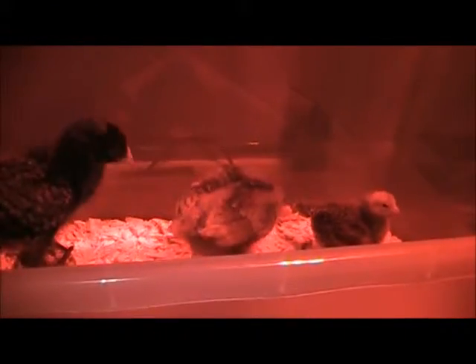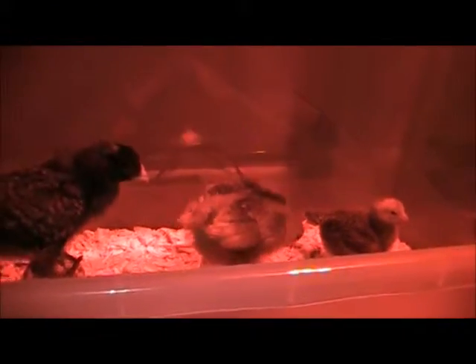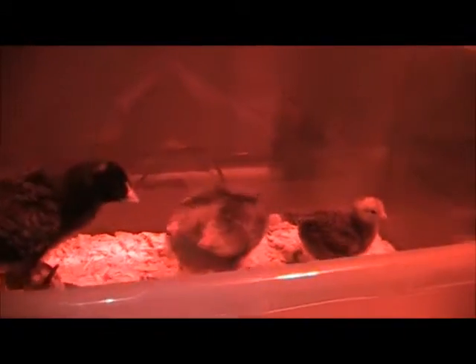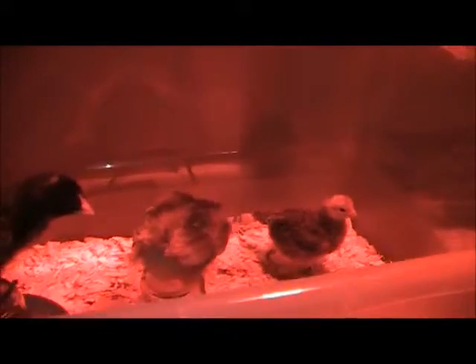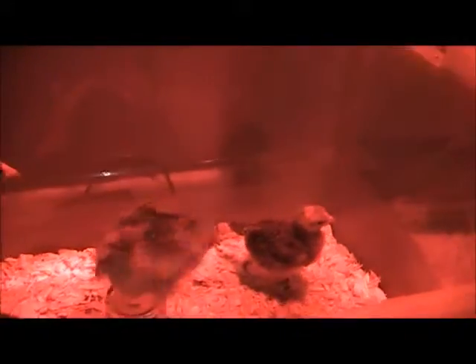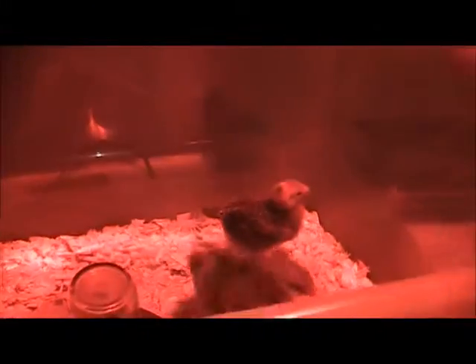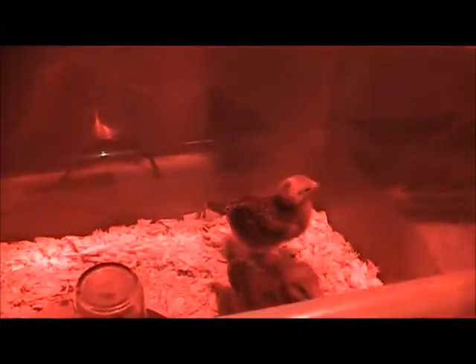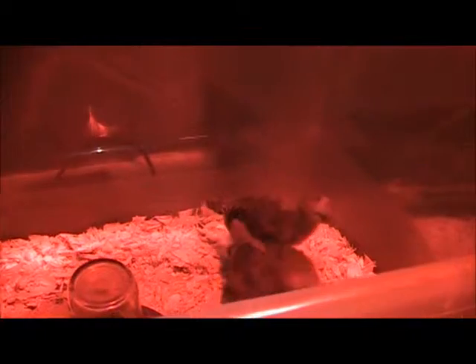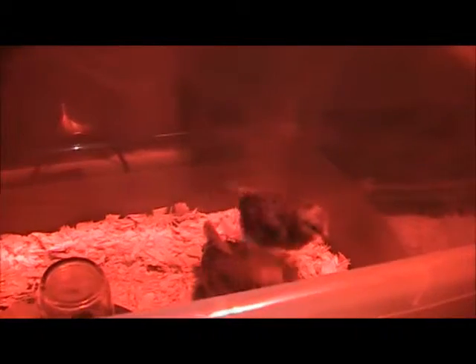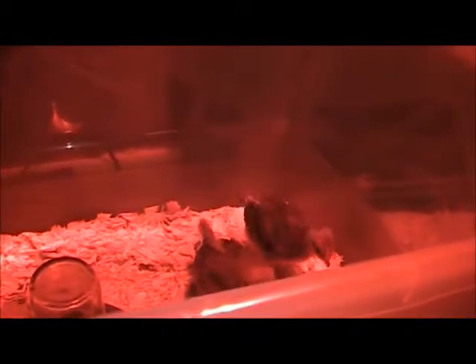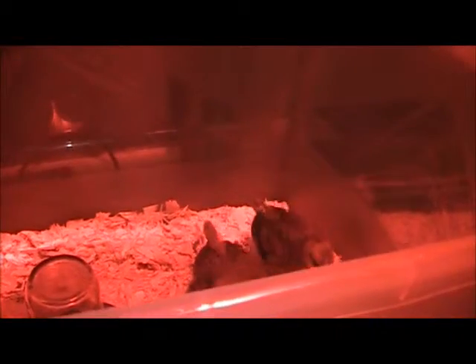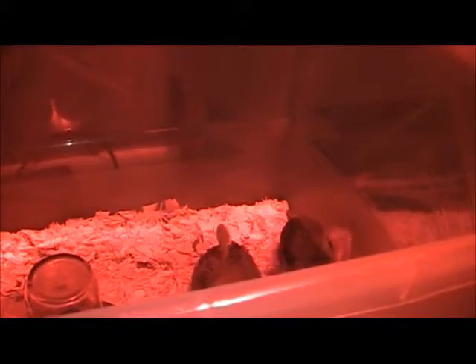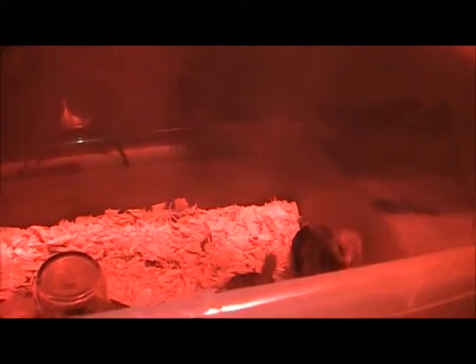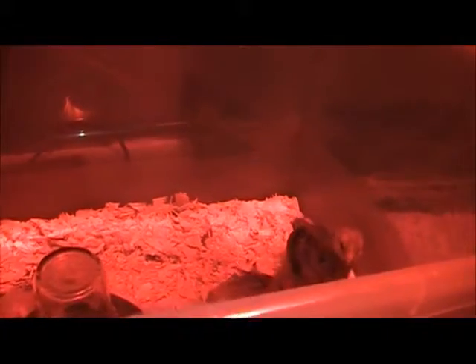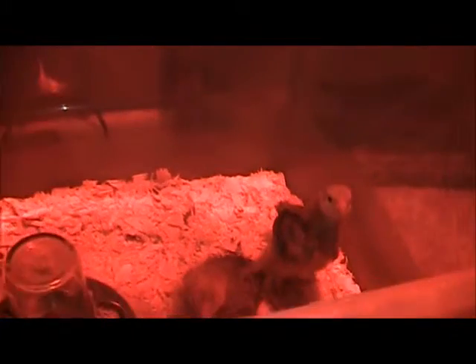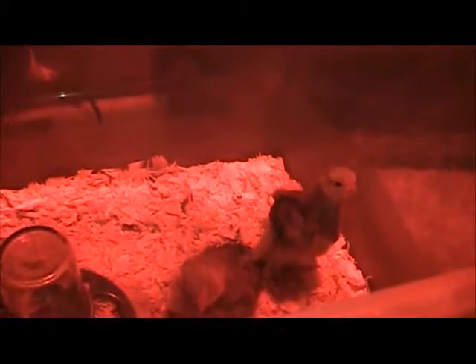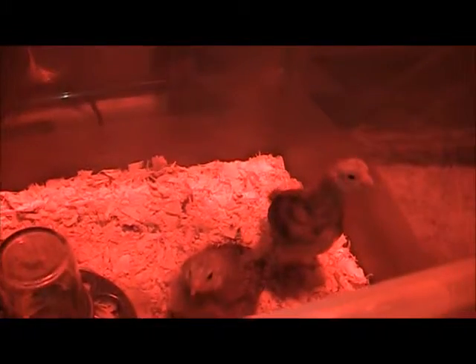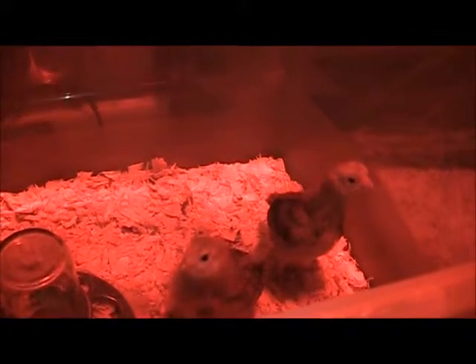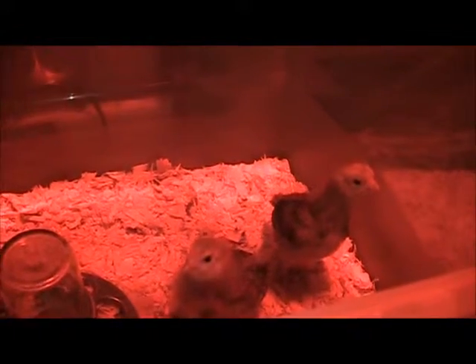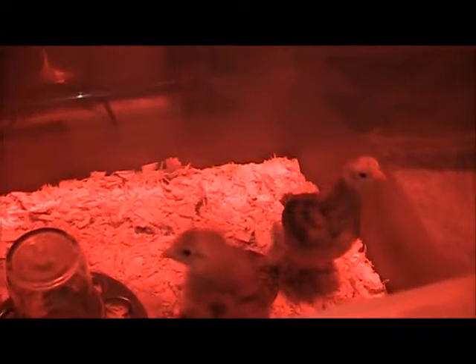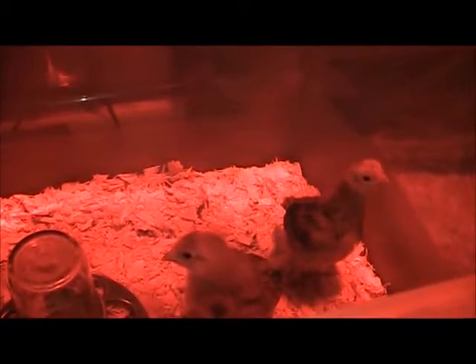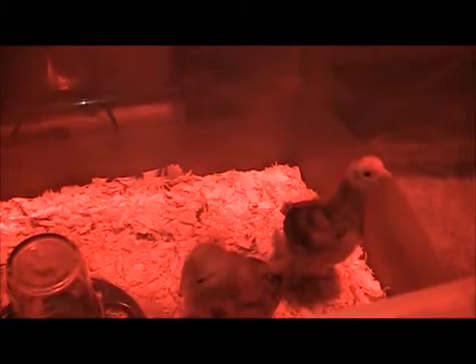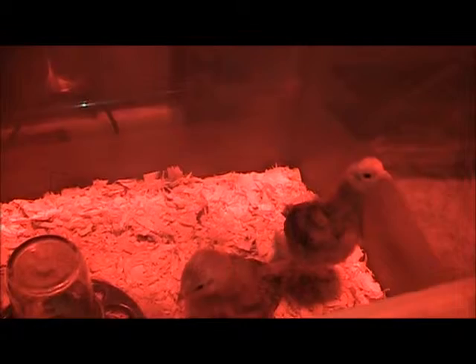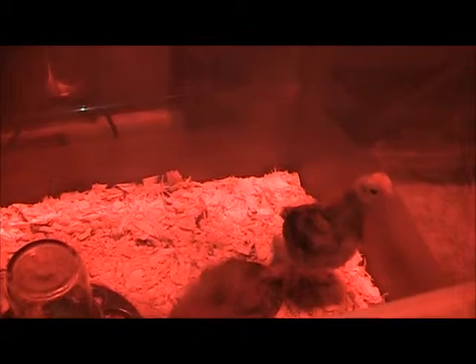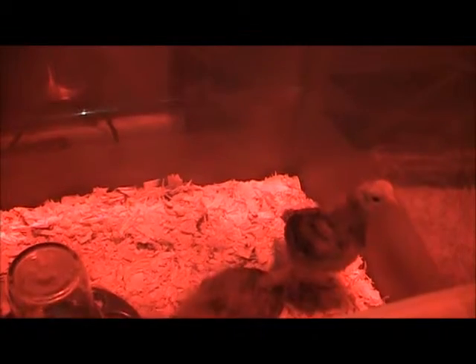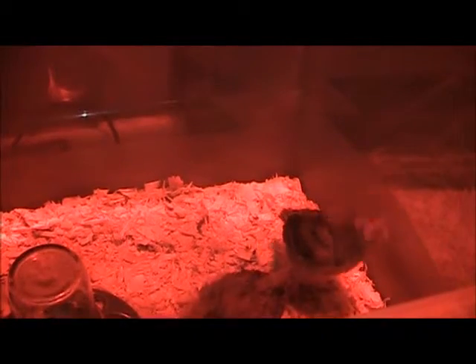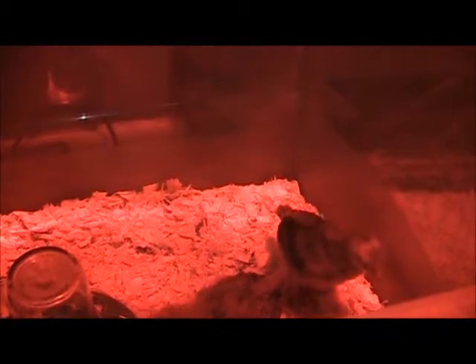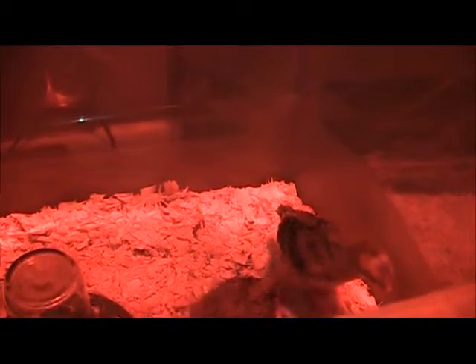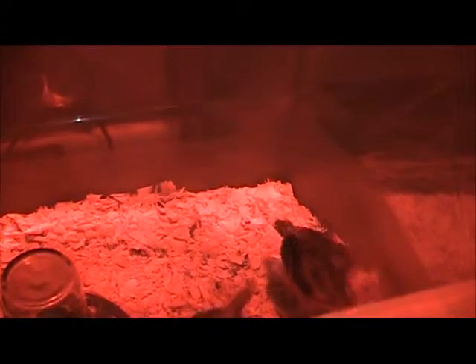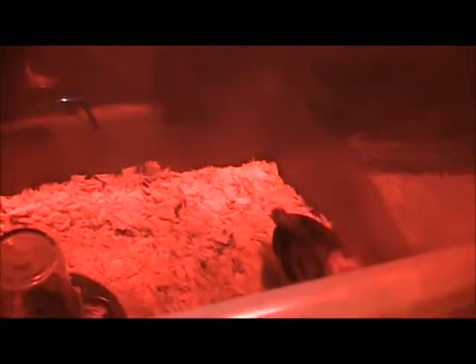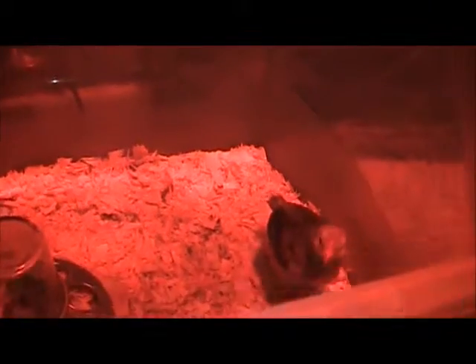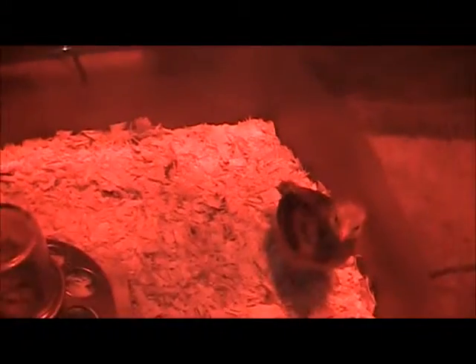As far as I know they're all females — I'm hoping they all are, because if one ends up being a male it's going to be fried chicken. Living in a city, it'd be too loud to have roosters.